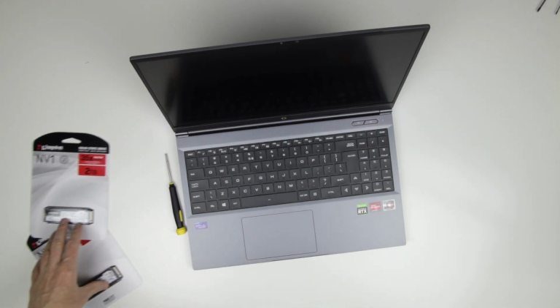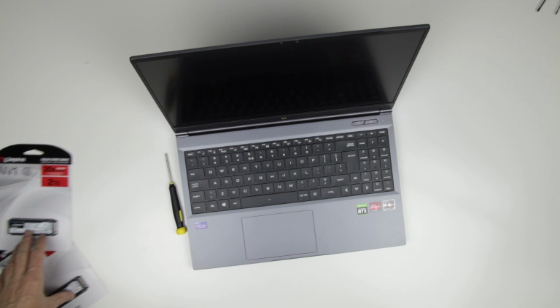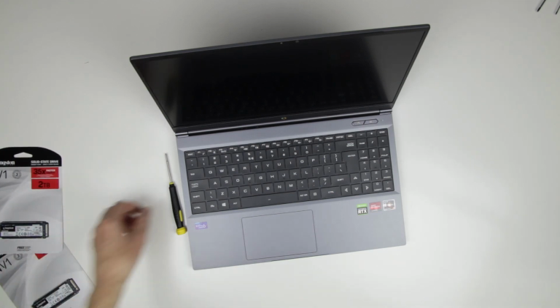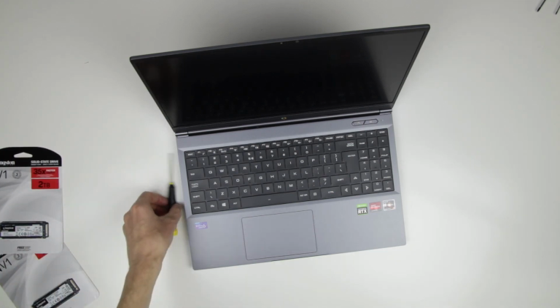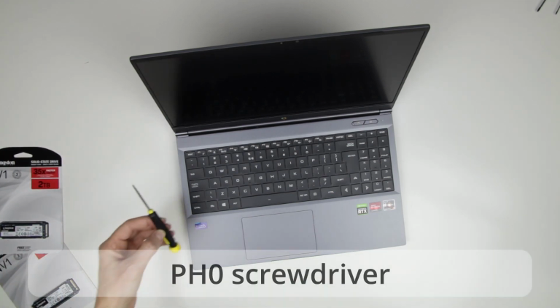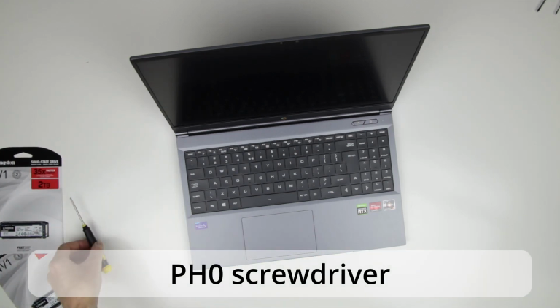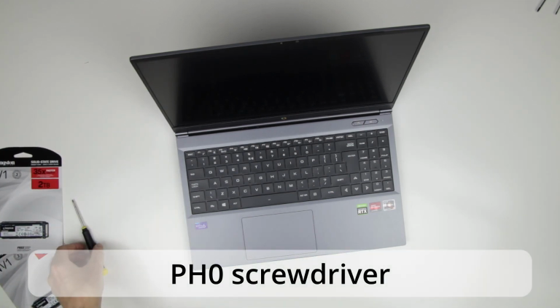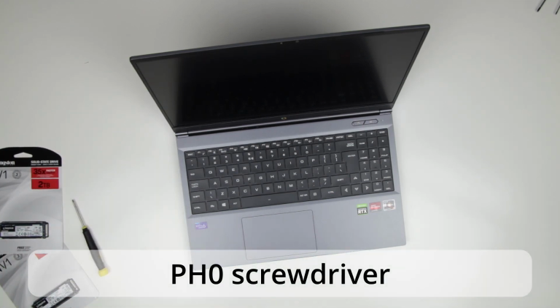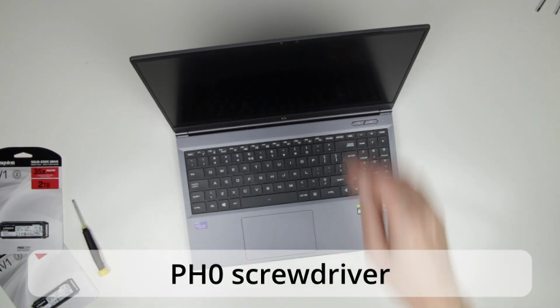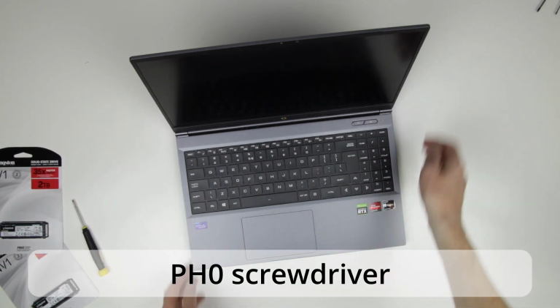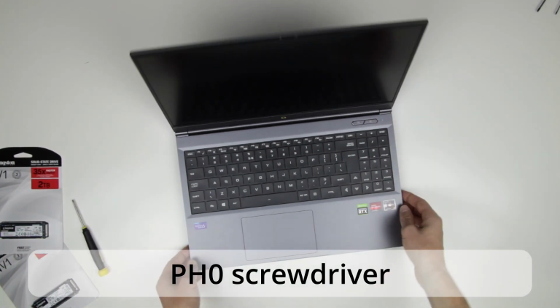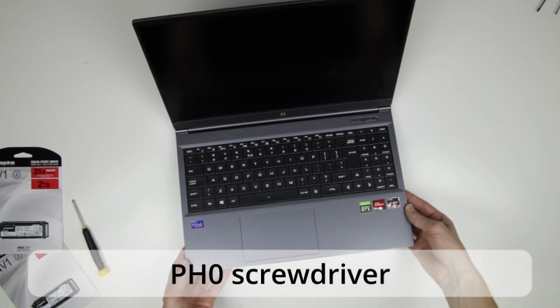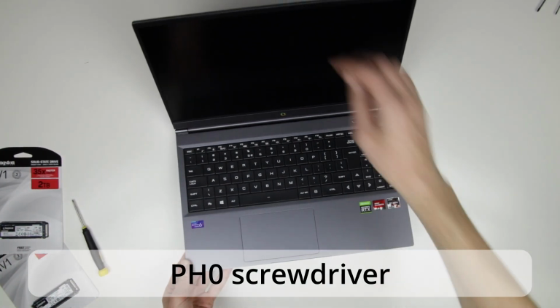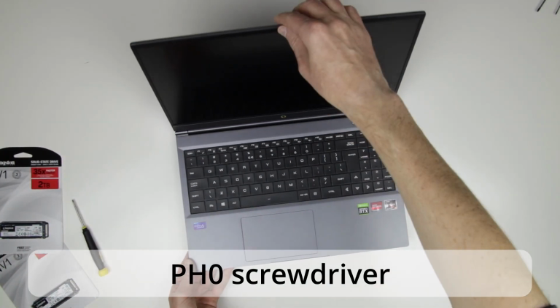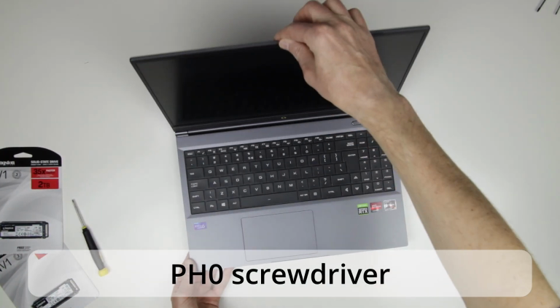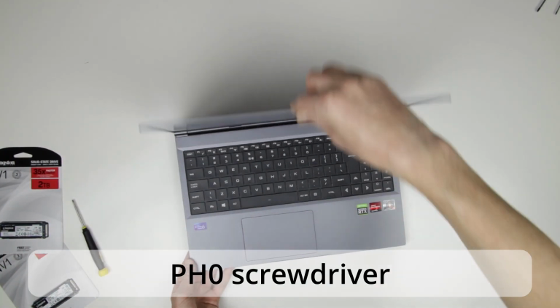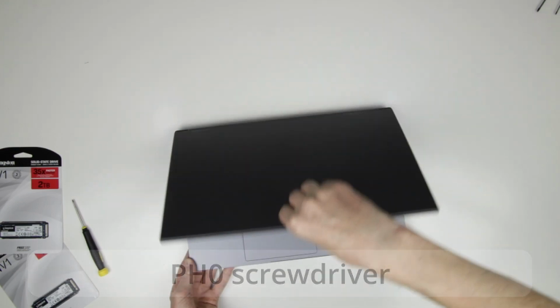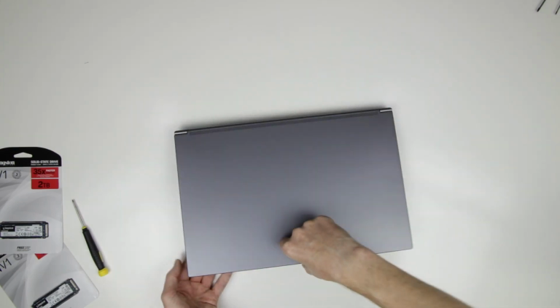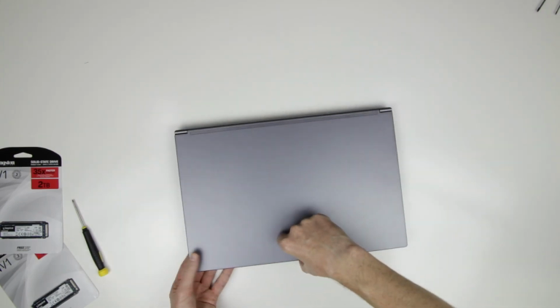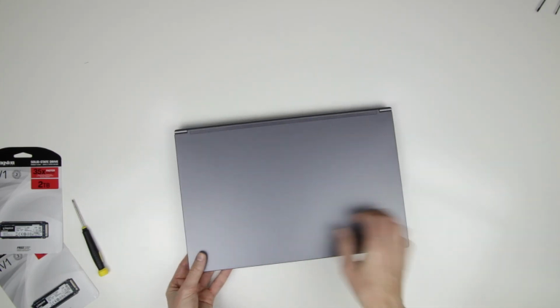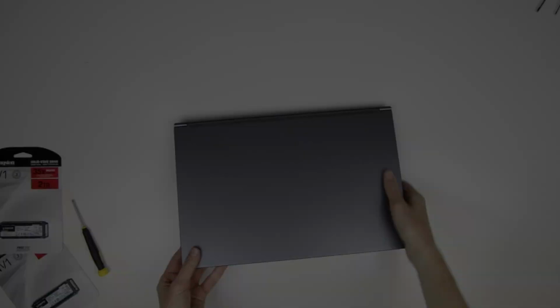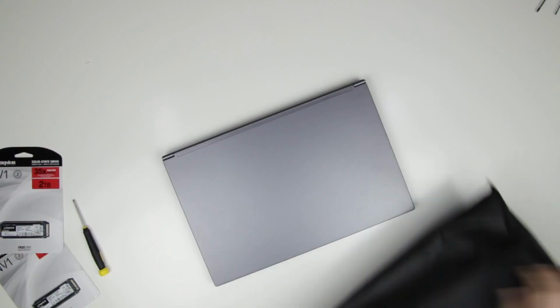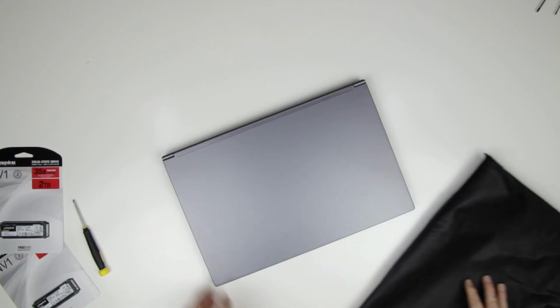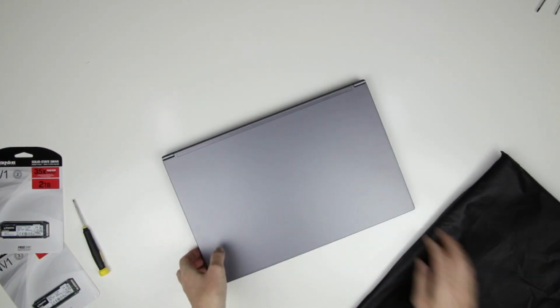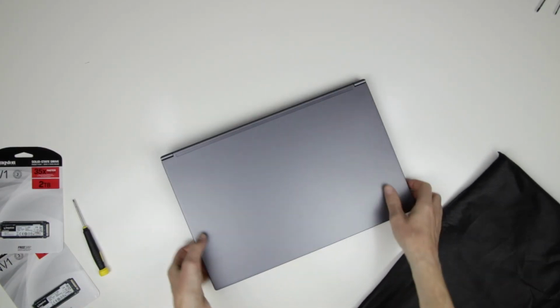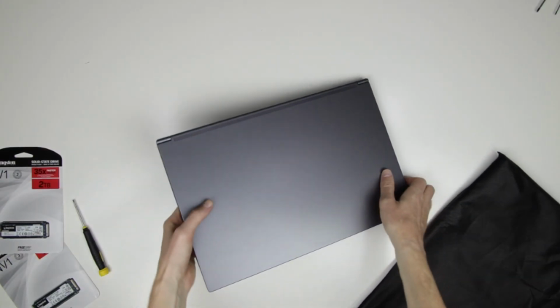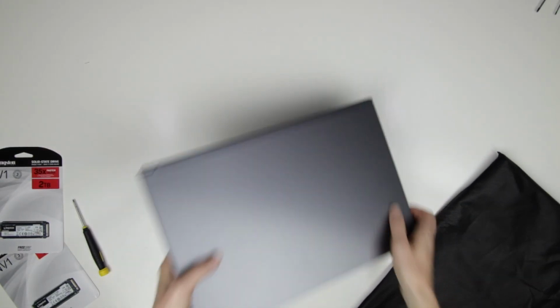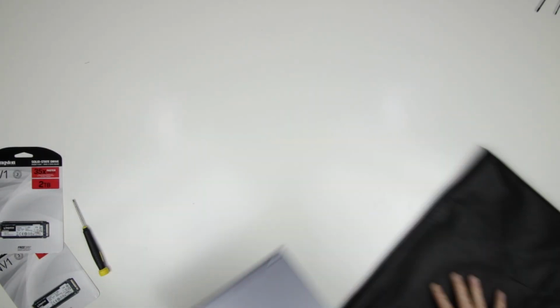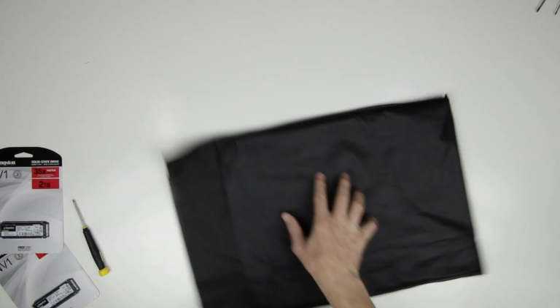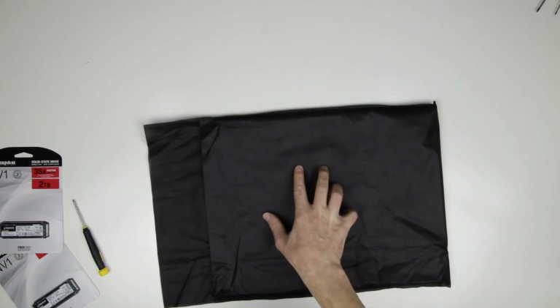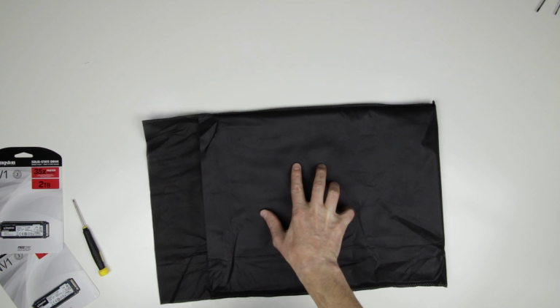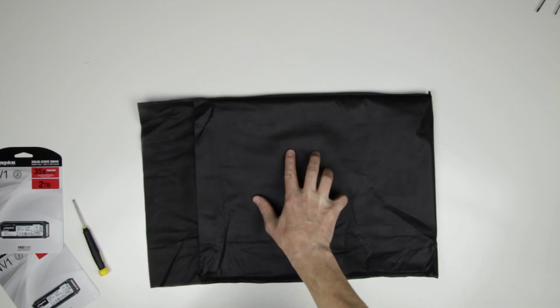Those are the 2 SSDs which I will install, and I will use a PH0 screwdriver to remove the screws. Close the laptop and flip it to see the bottom cover. I put the laptop on a cloth to make sure that it will not be scratched.